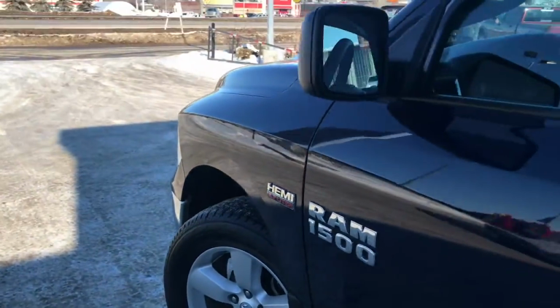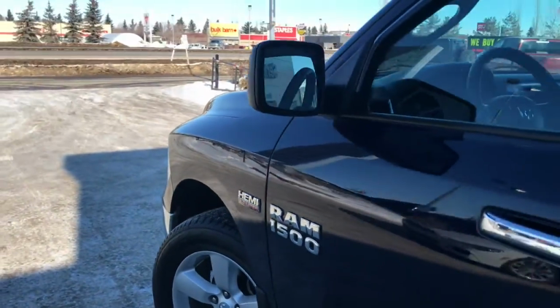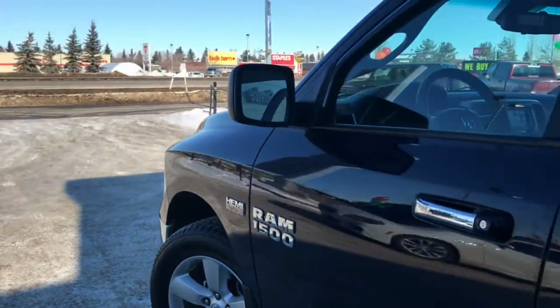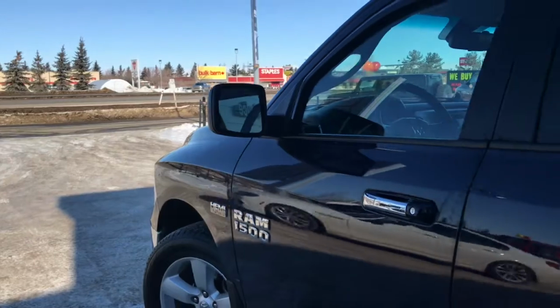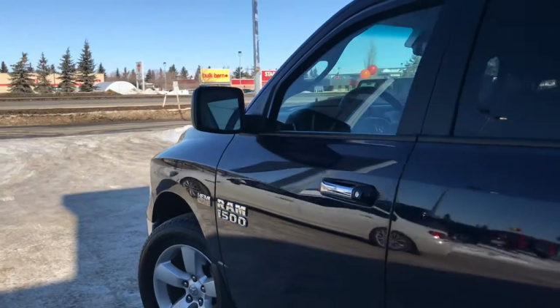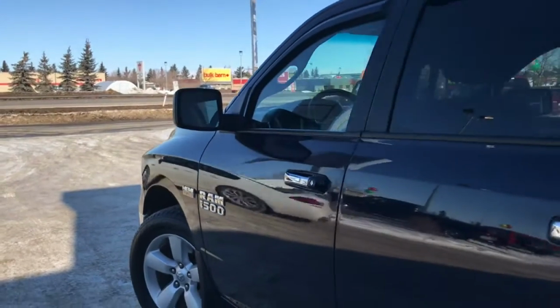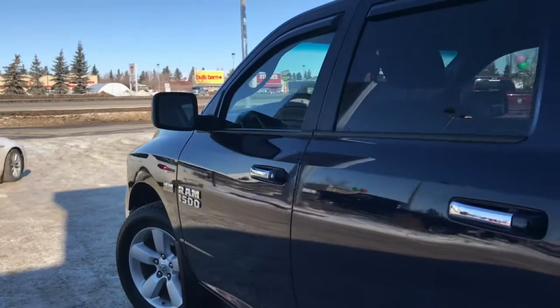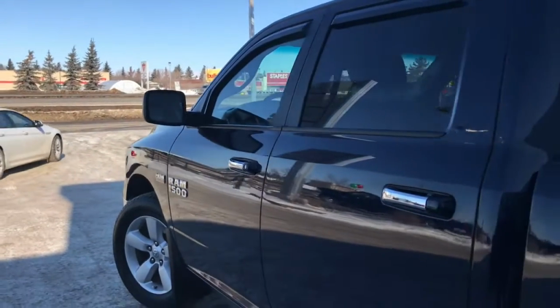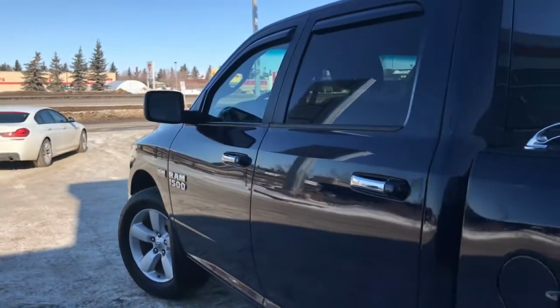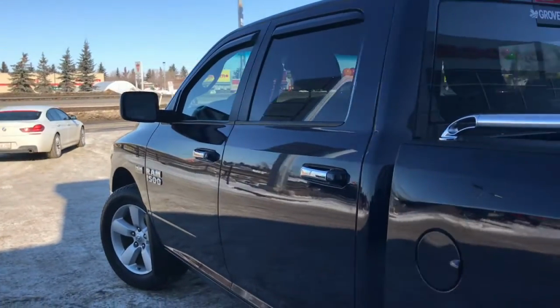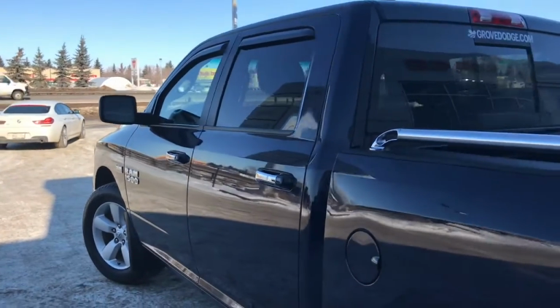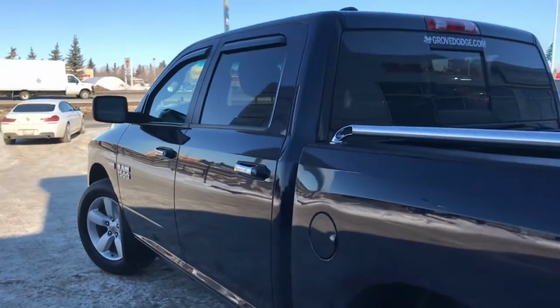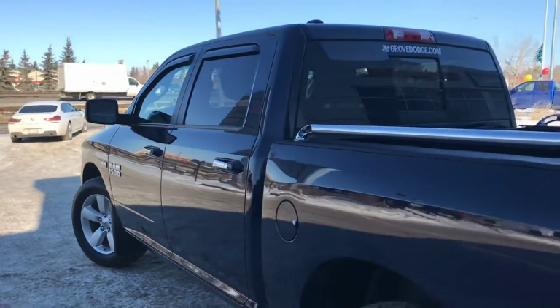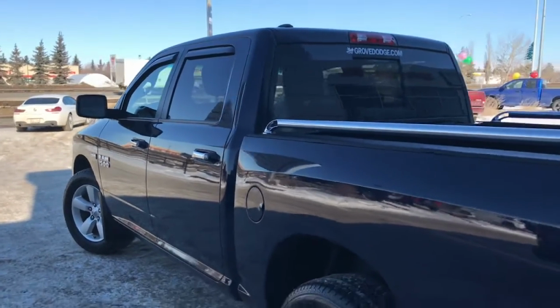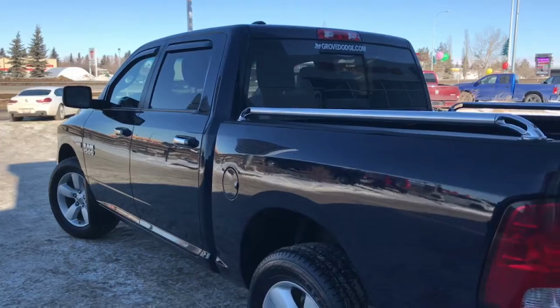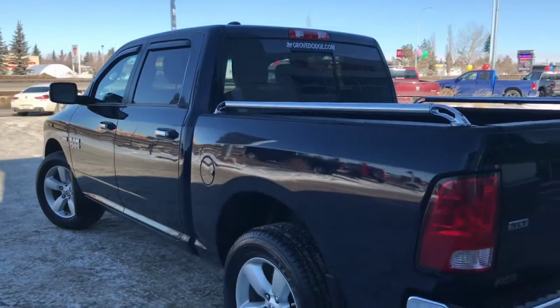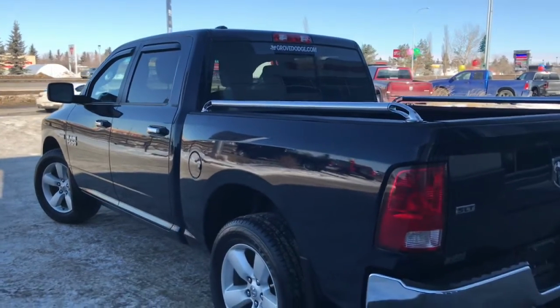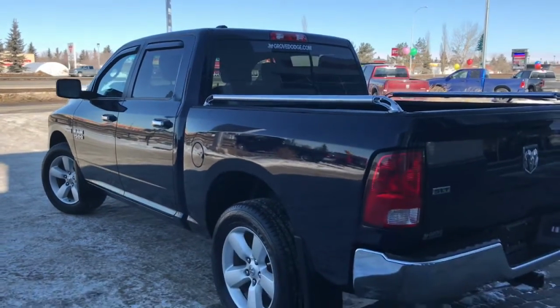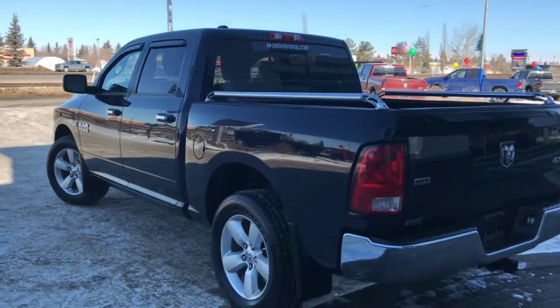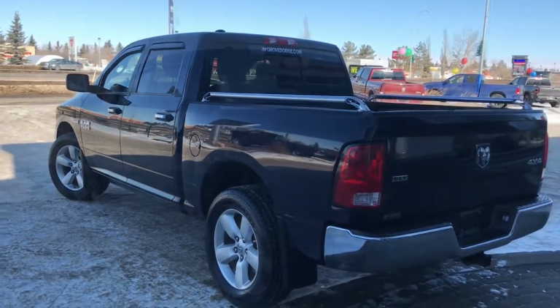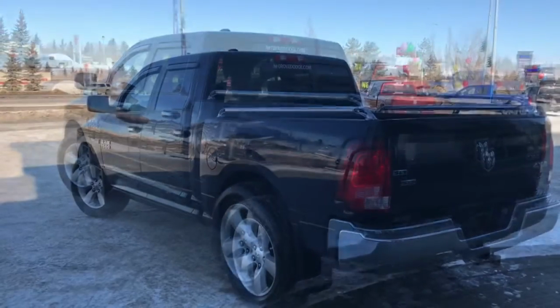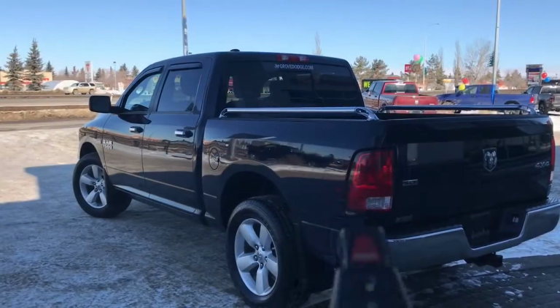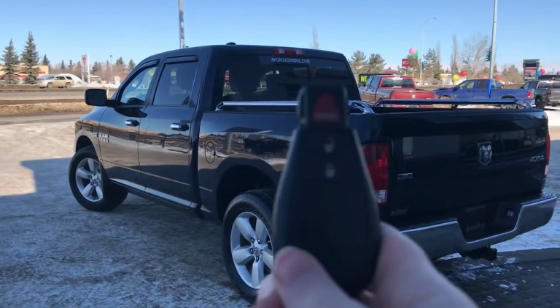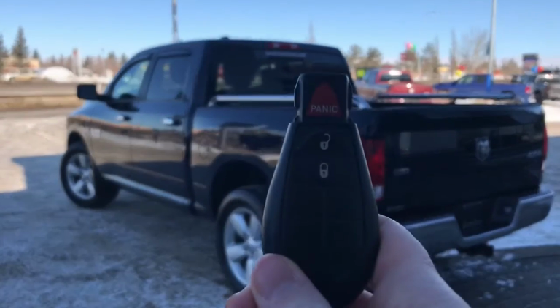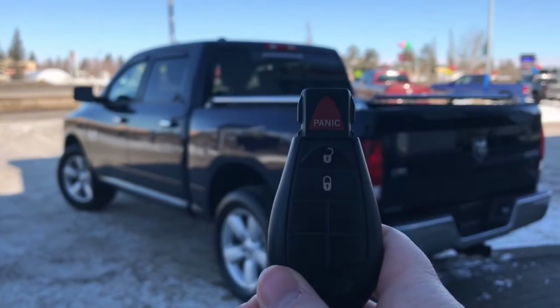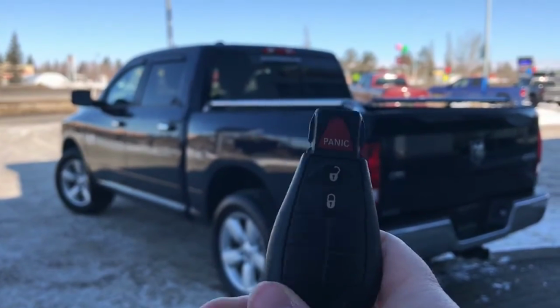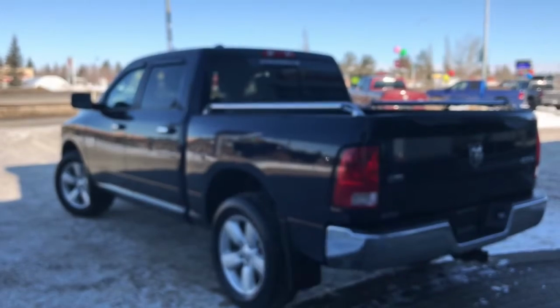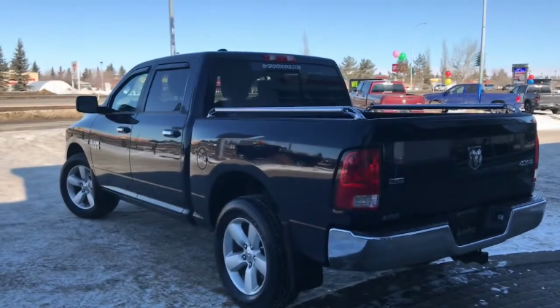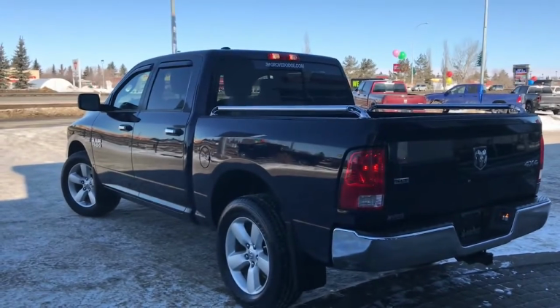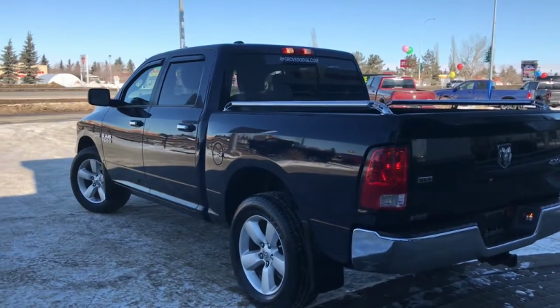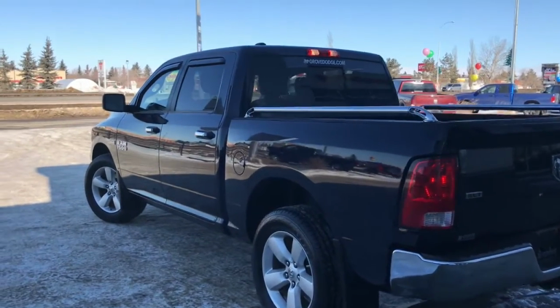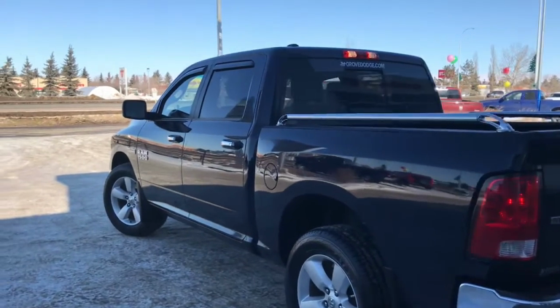We have your defrosting mirrors, your nice chrome badging, mud flaps on all four corners, and your box rails. Let me go grab the keys and I'll show you the inside. On the key fob here we have your panic, unlock, and lock — so I'll go ahead and unlock her for us.